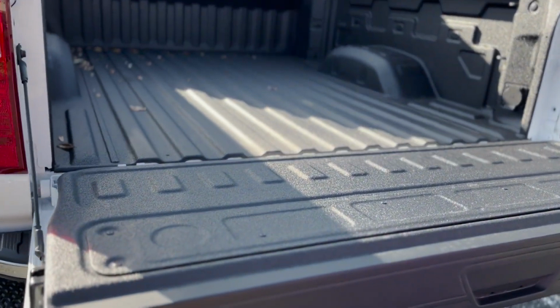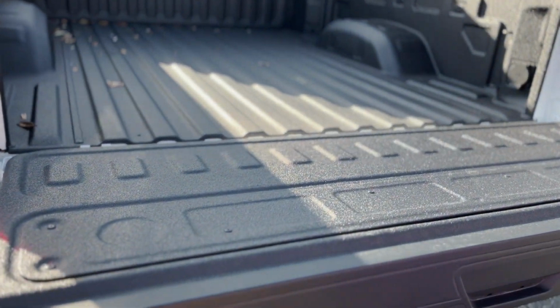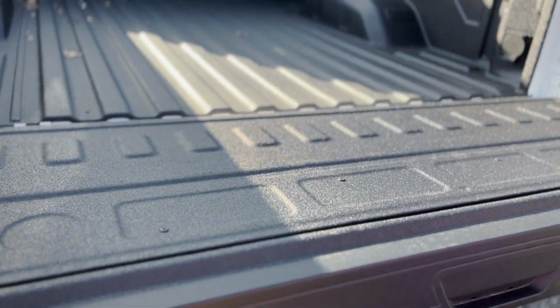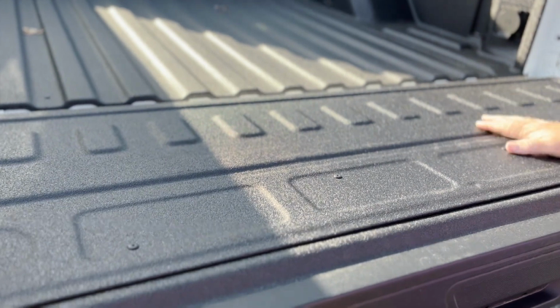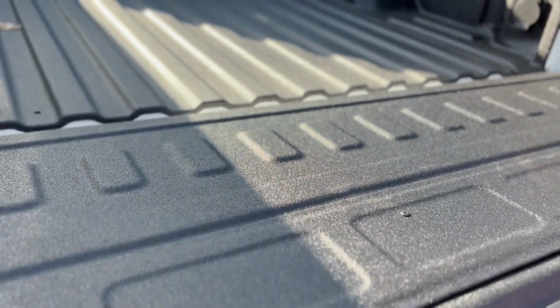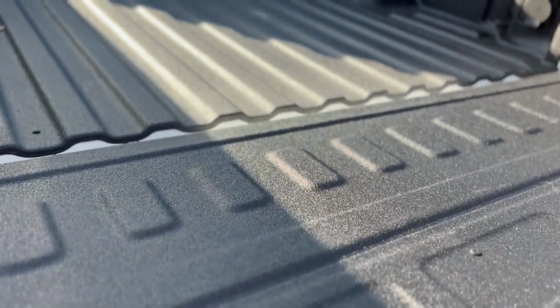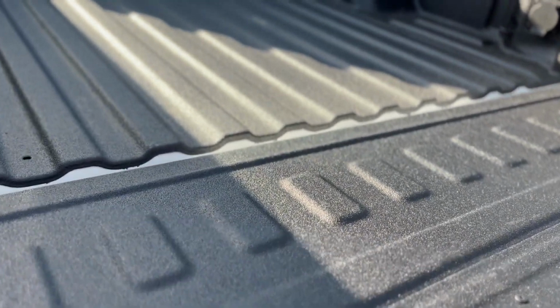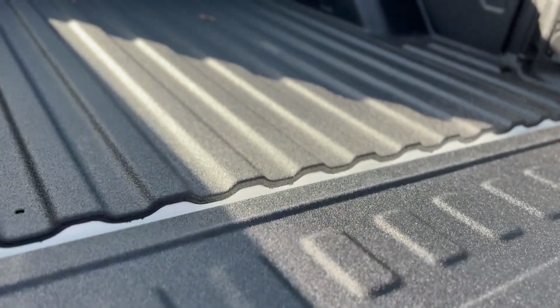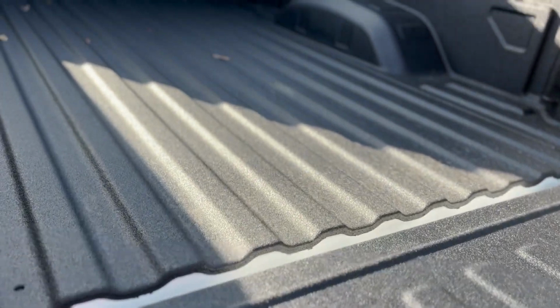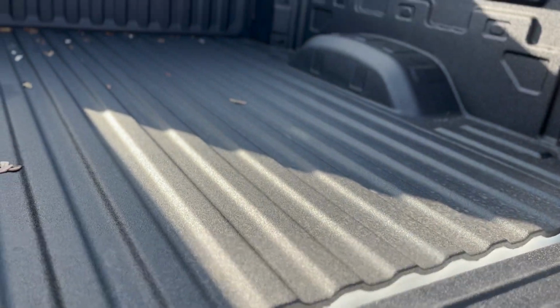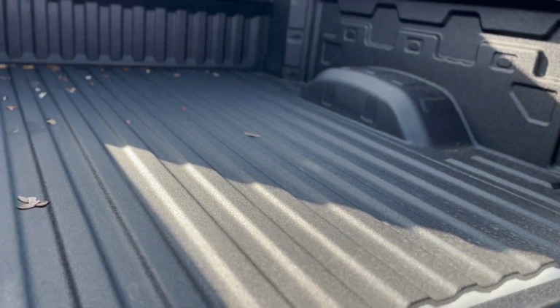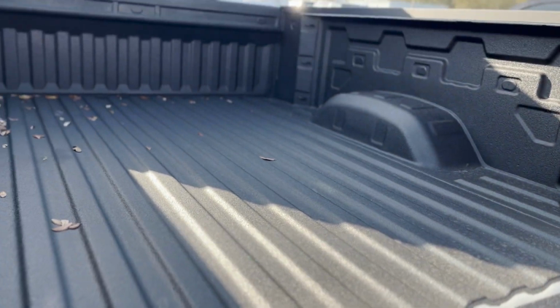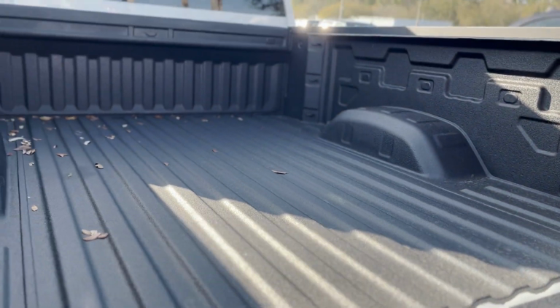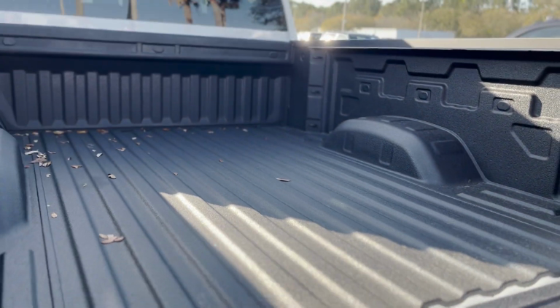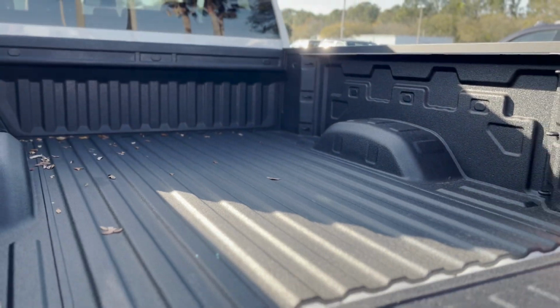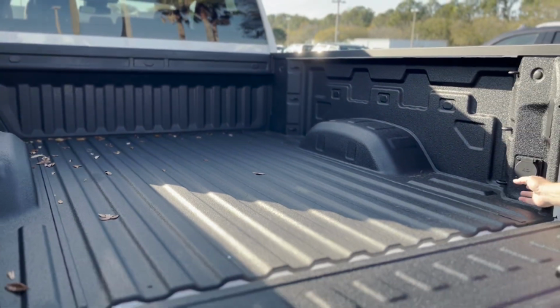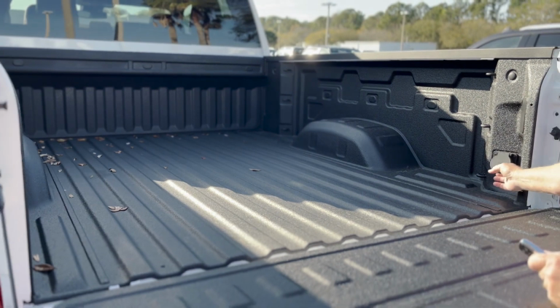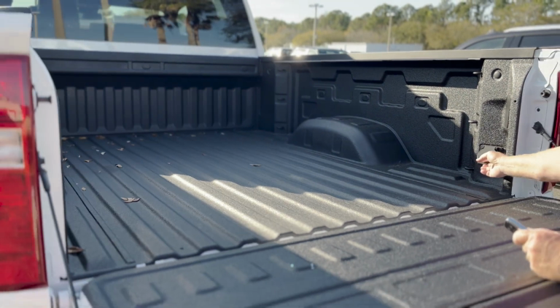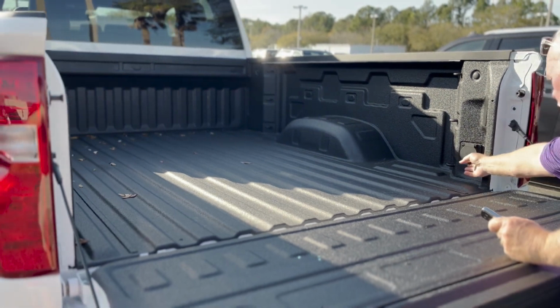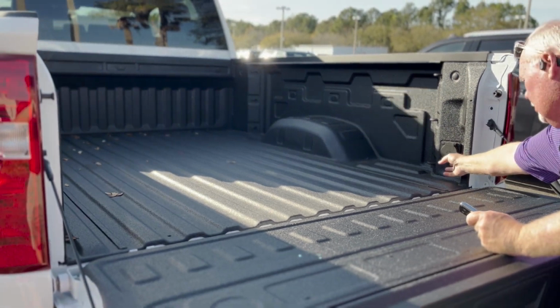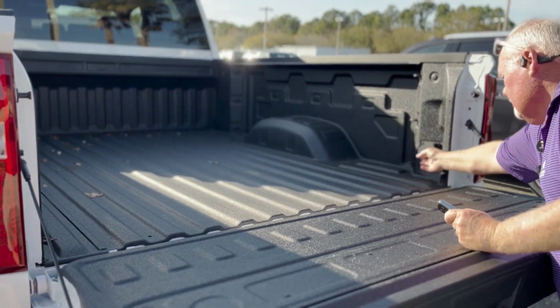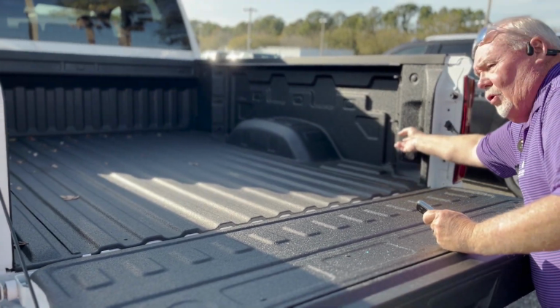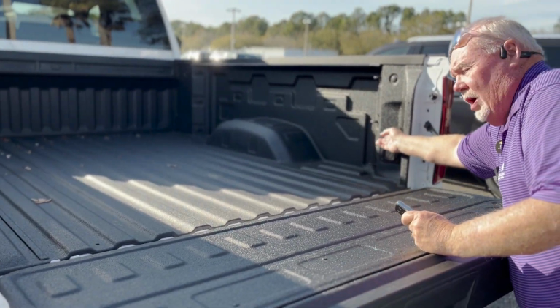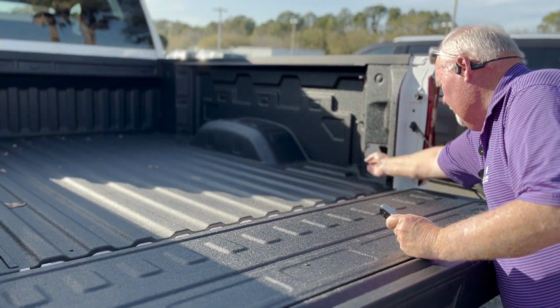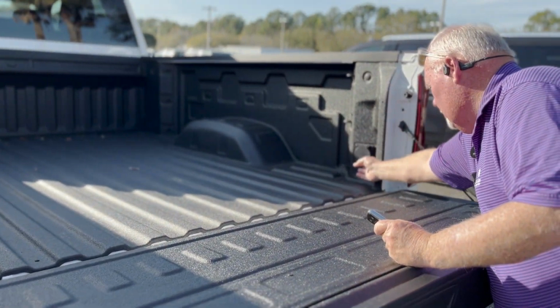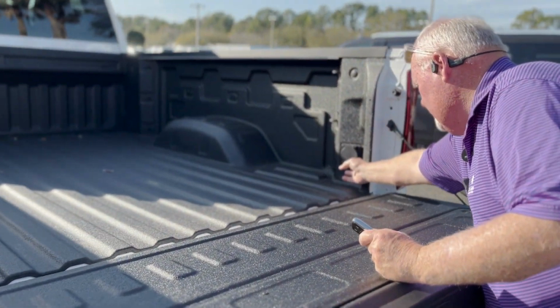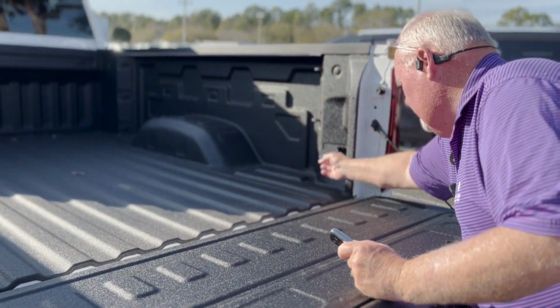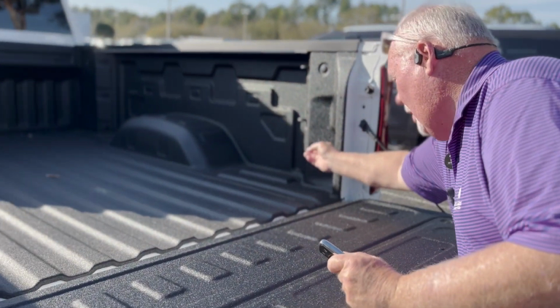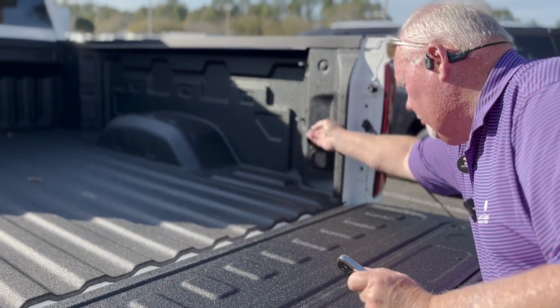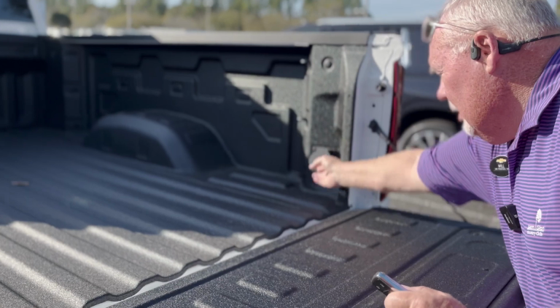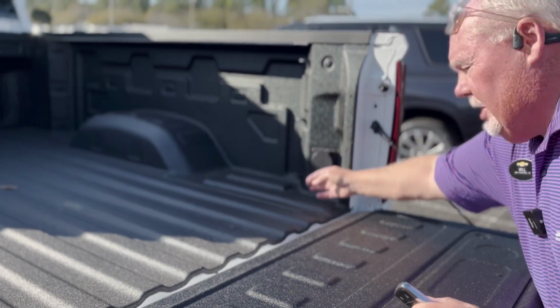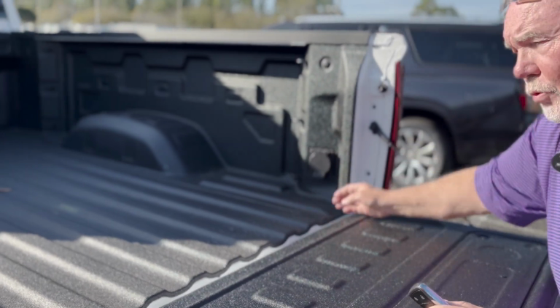You've got your factory spray-in bed liner. You also have a 120 volt, 400 watt plug here in the bed.